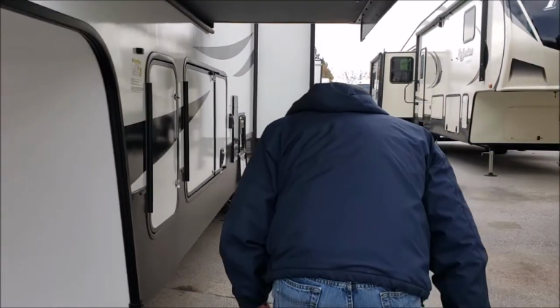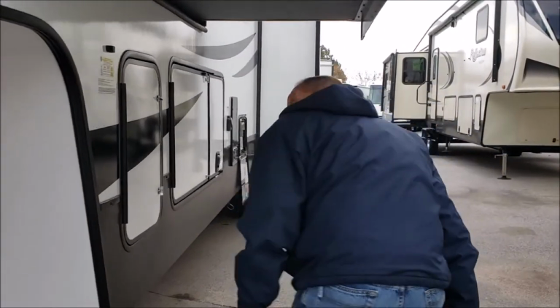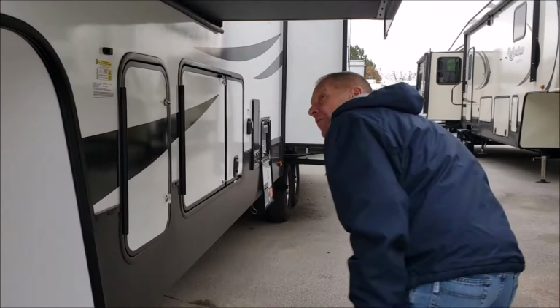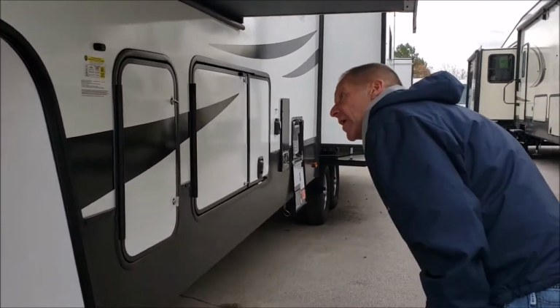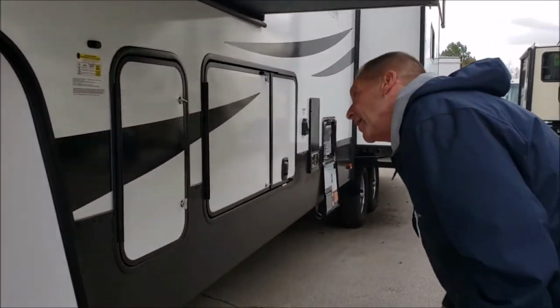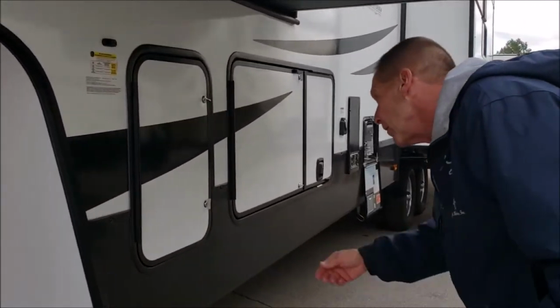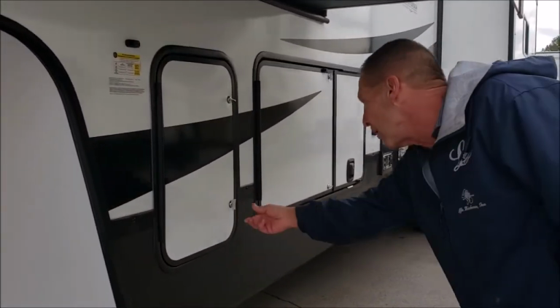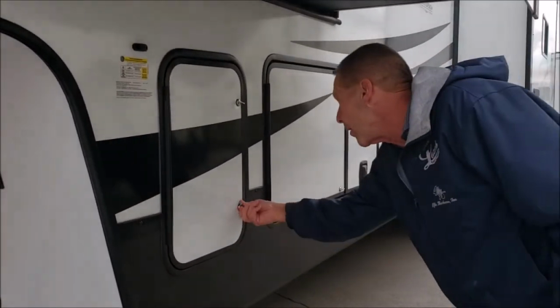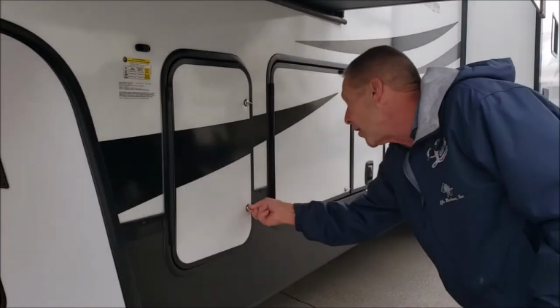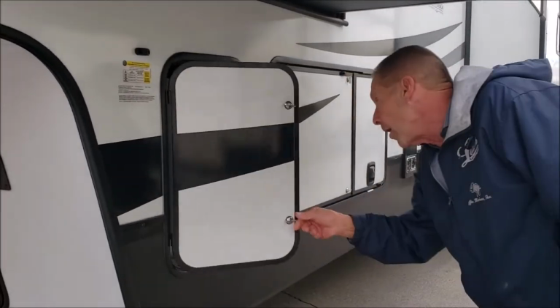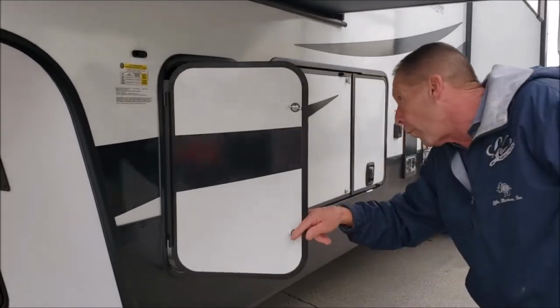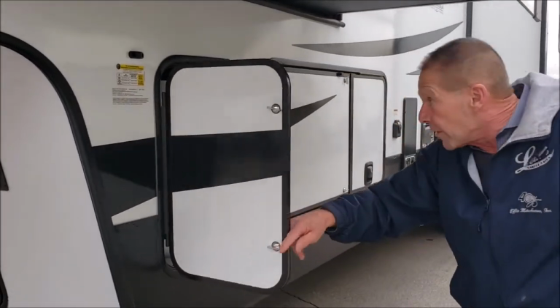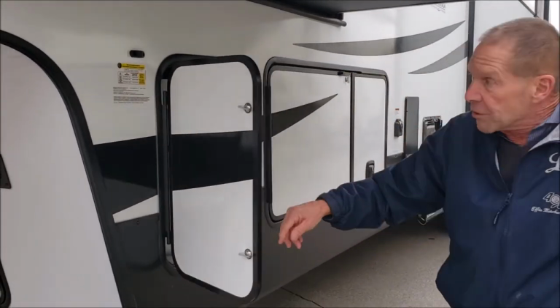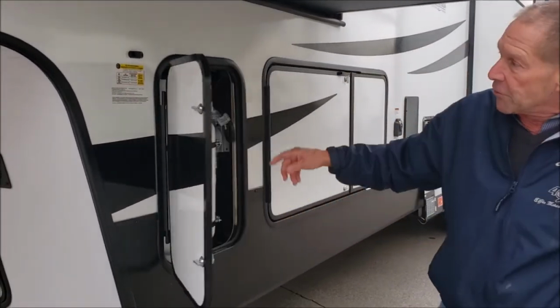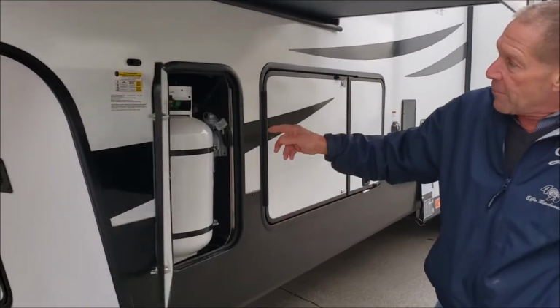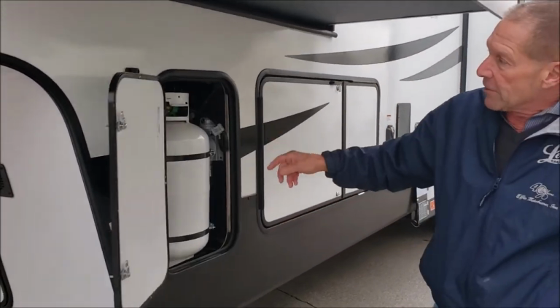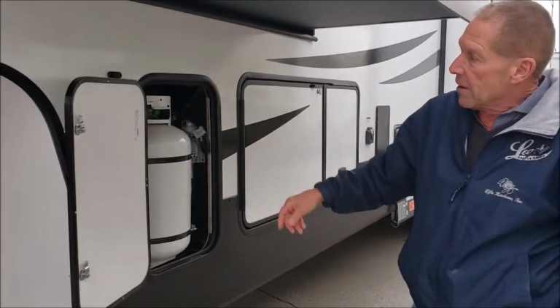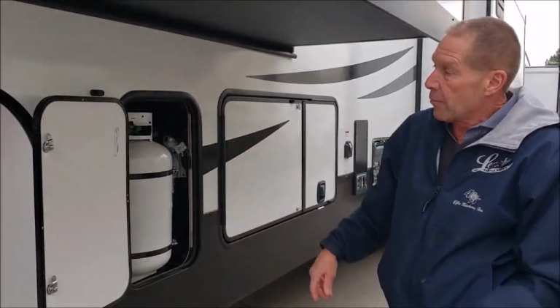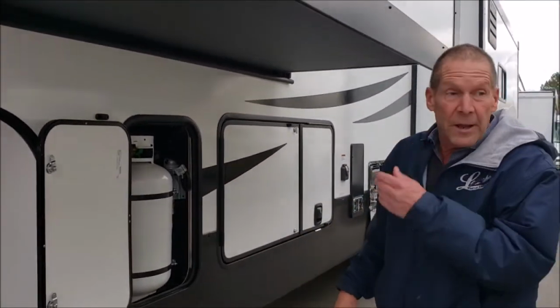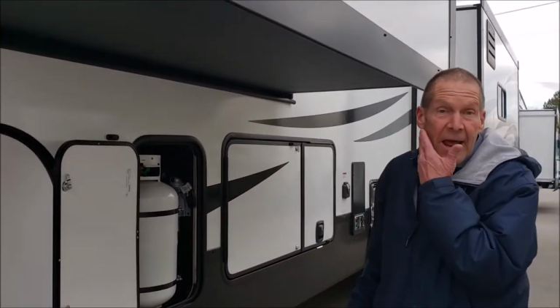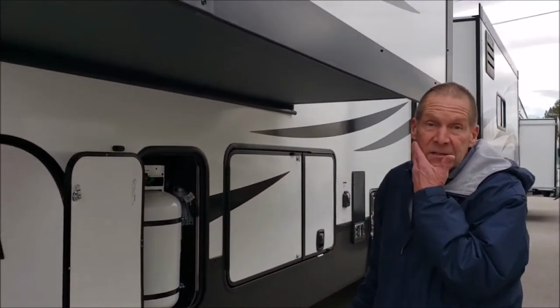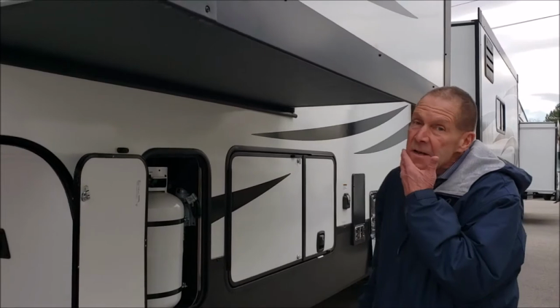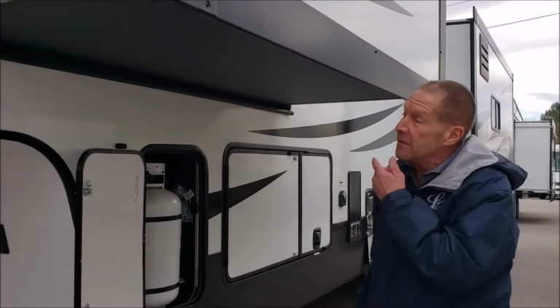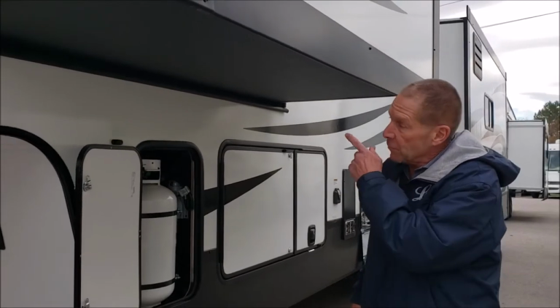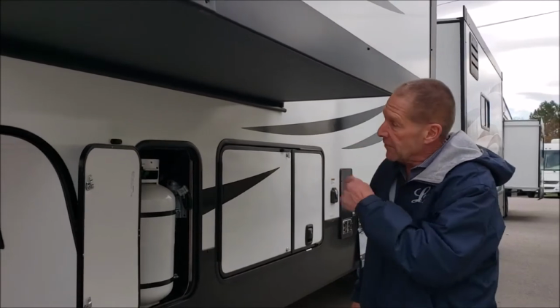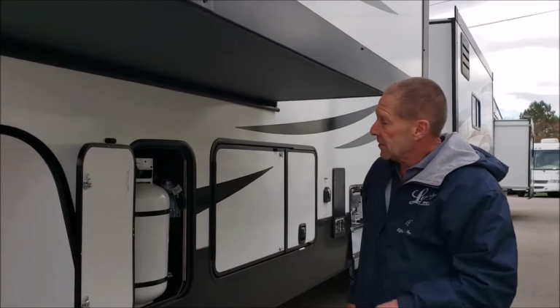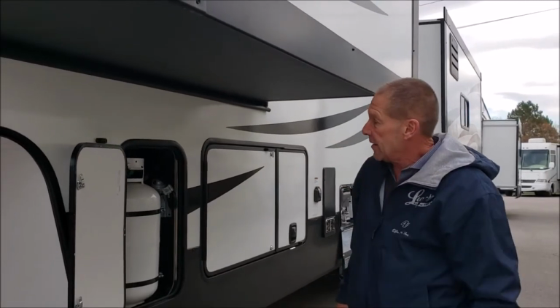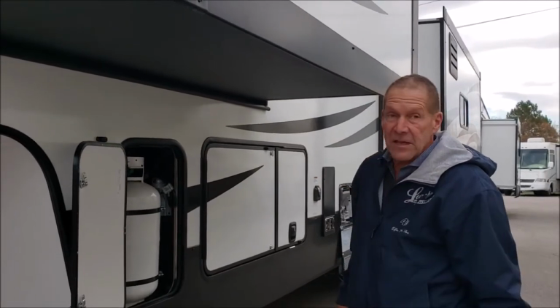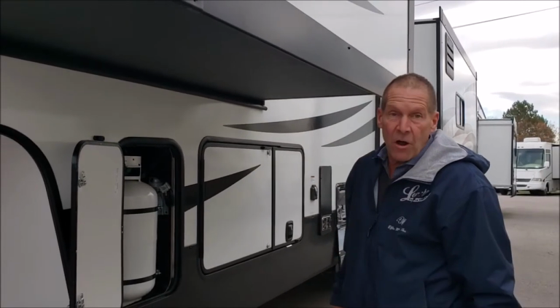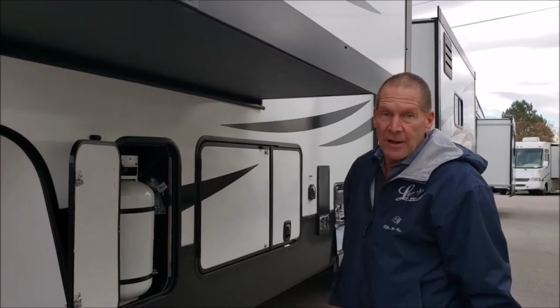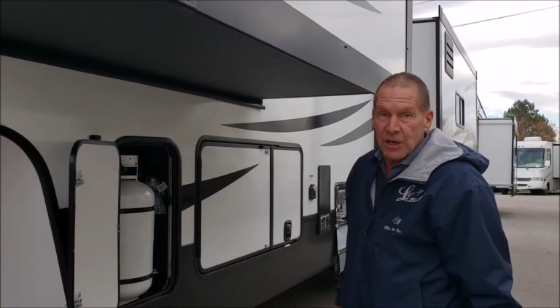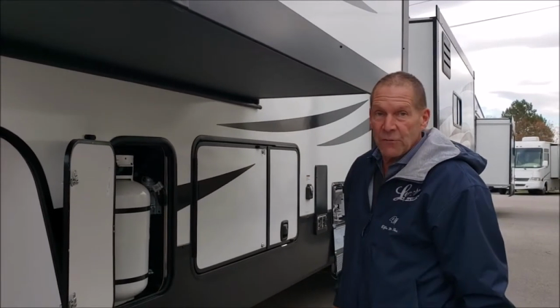This is a vent off your battery compartment. Coming around to the side here, one of the two 30-pound propane tanks. The other one's on the other side. It does have an automatic changeover.